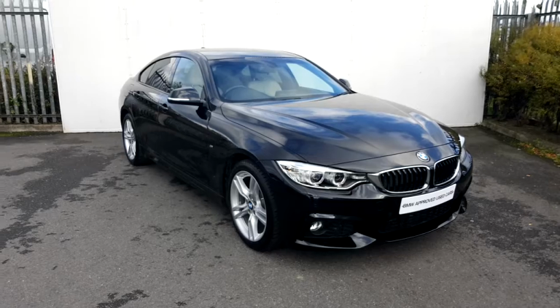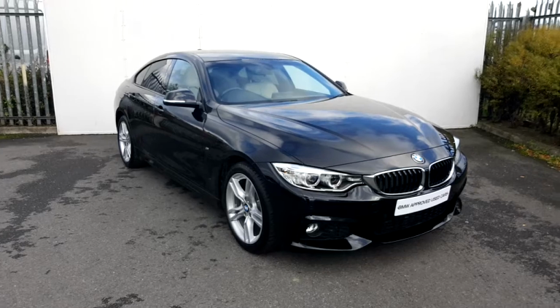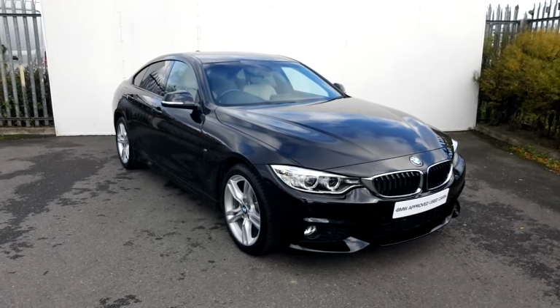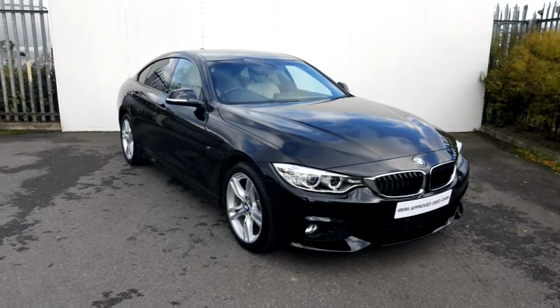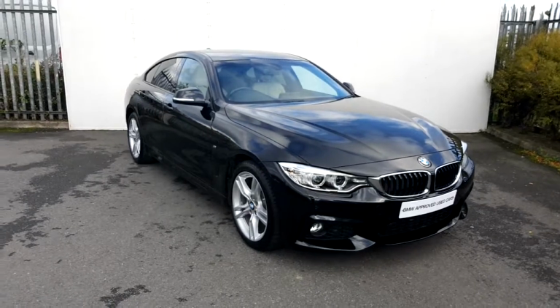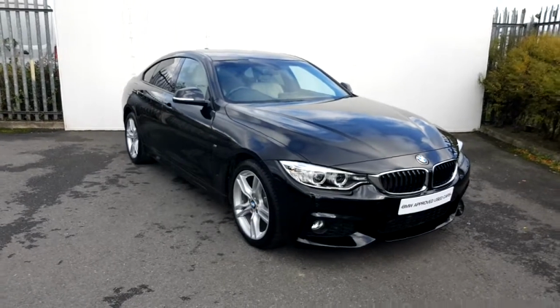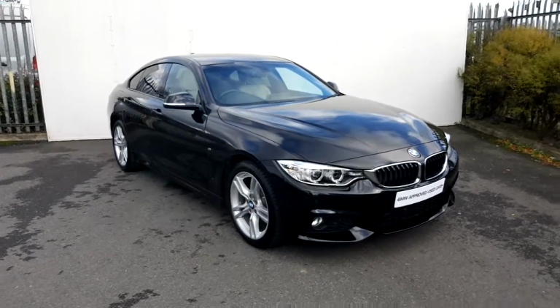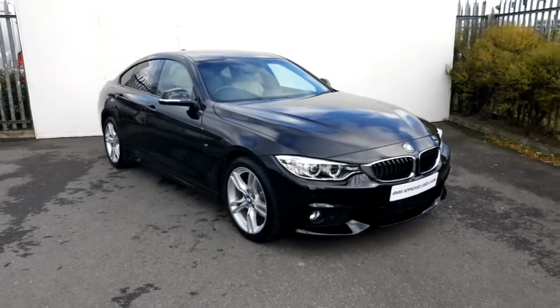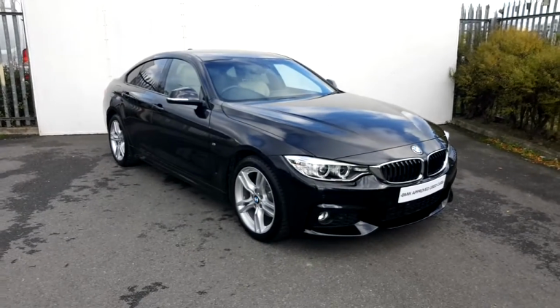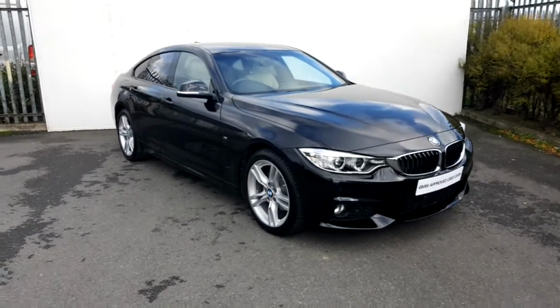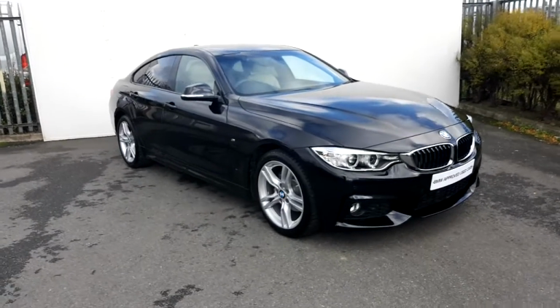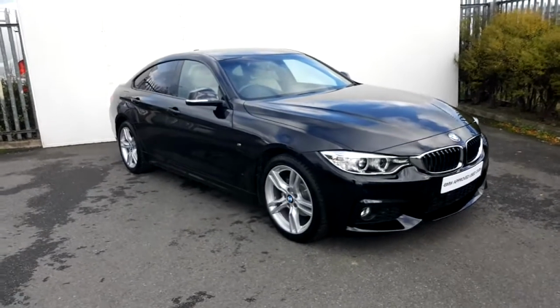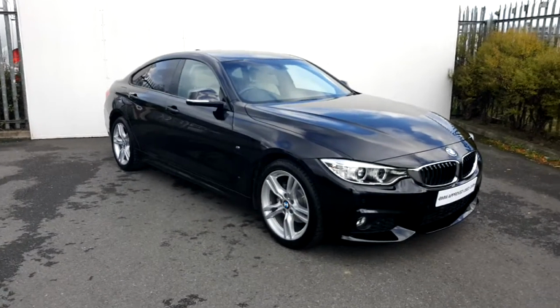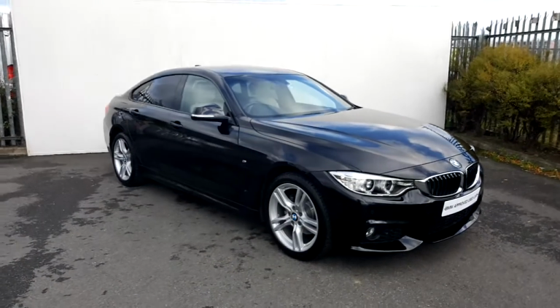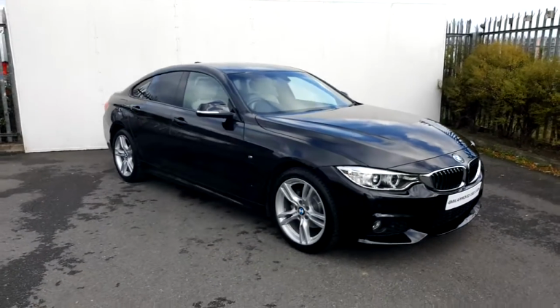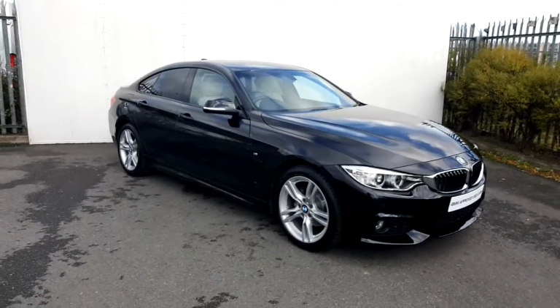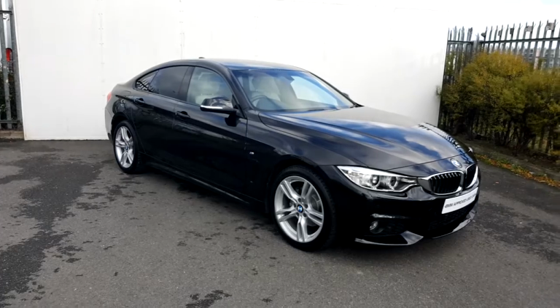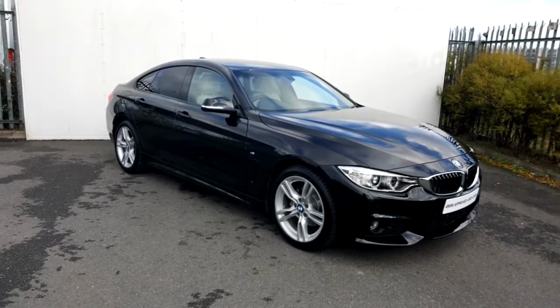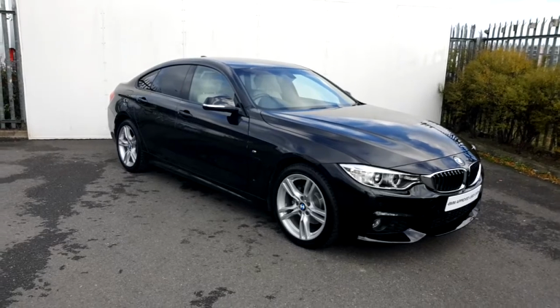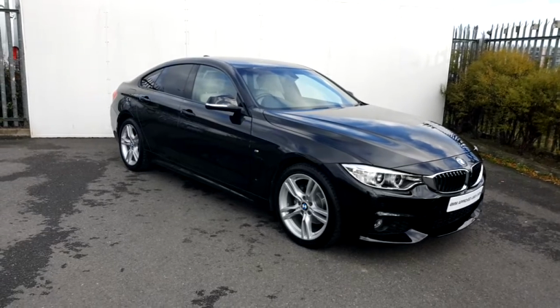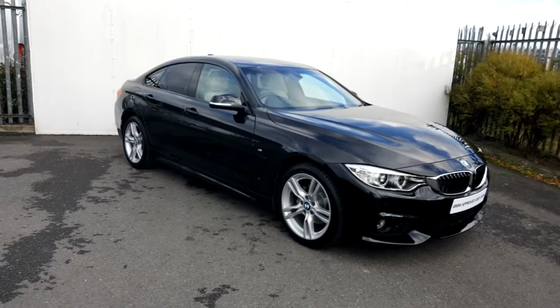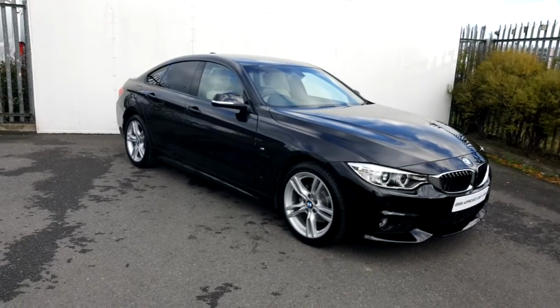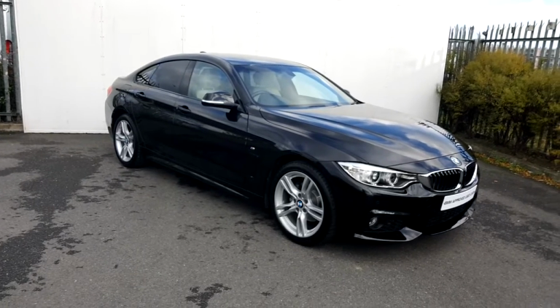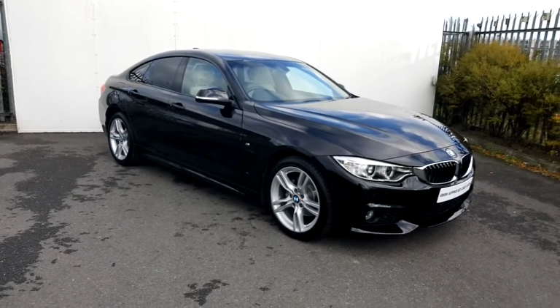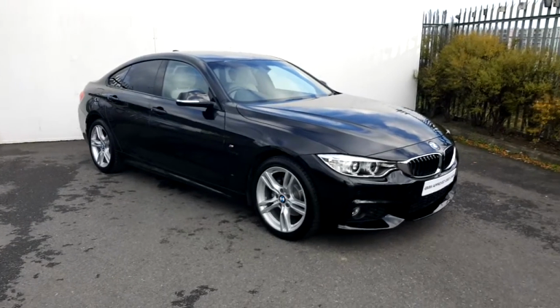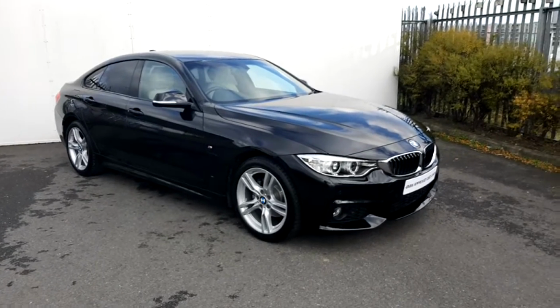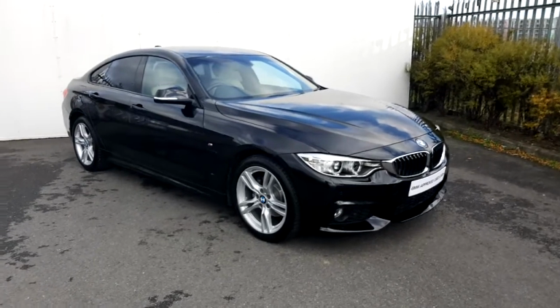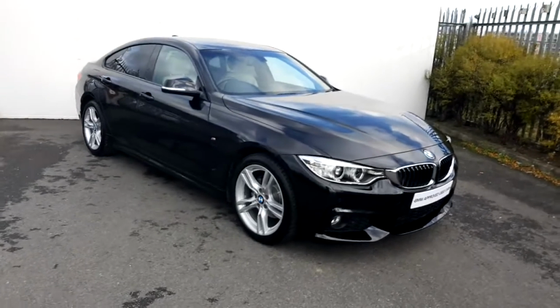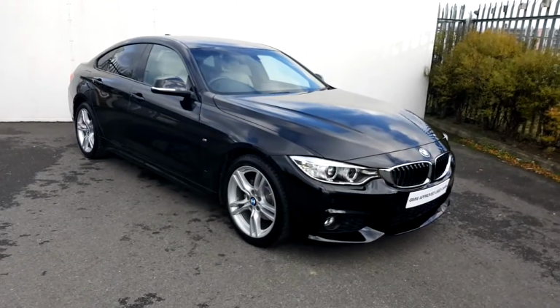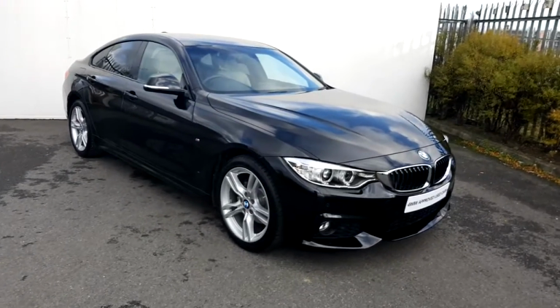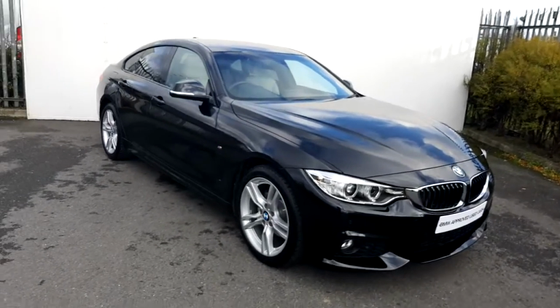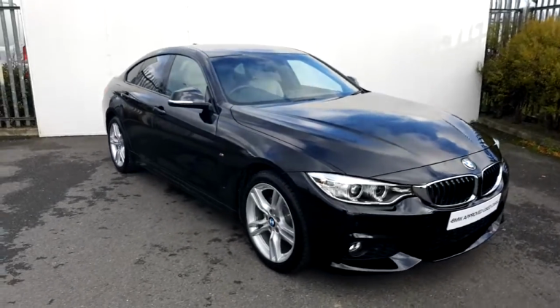It's me here in Joe Duffy BMW. Today I'm going to give you a quick presentation of this BMW 420D Grand Coupe M Sport, presented in a black sapphire metallic paint.